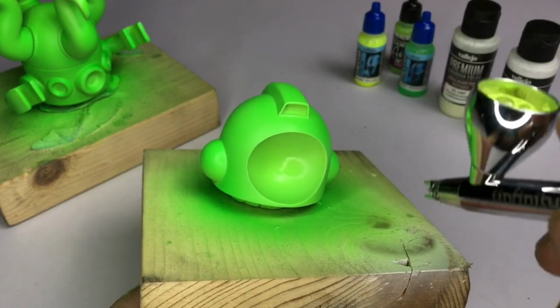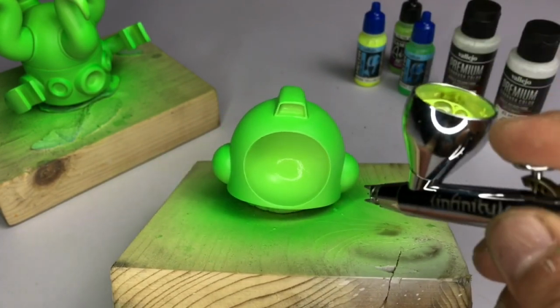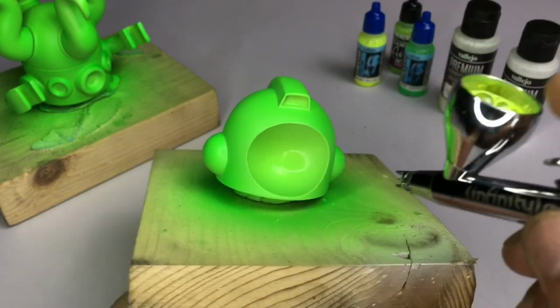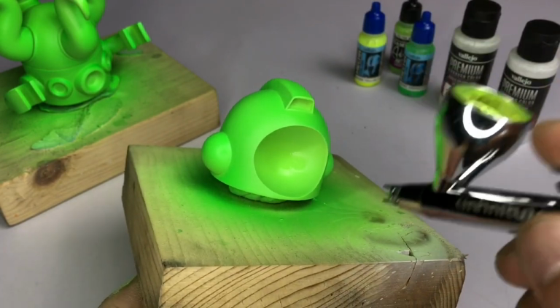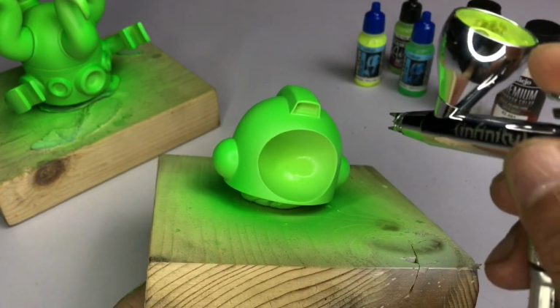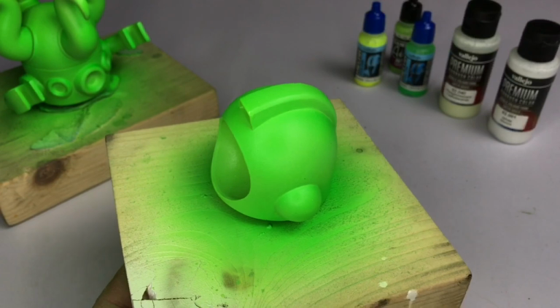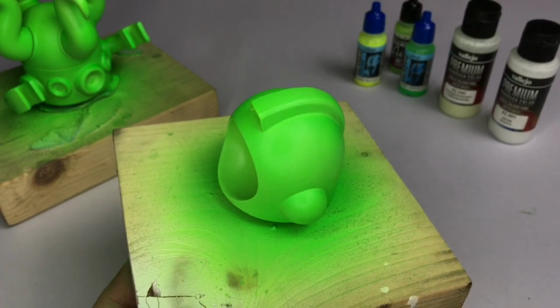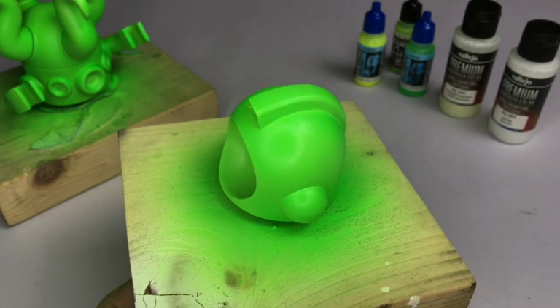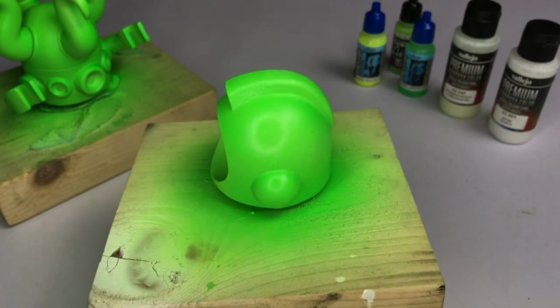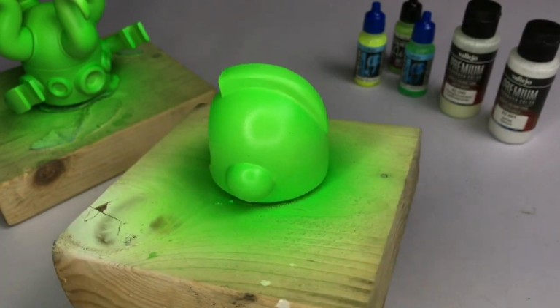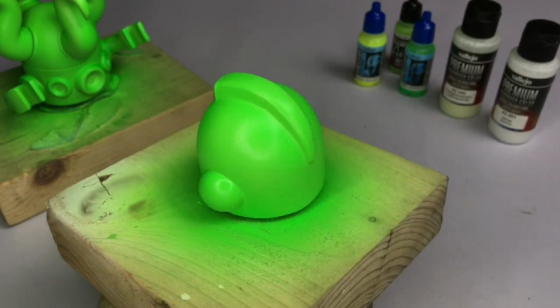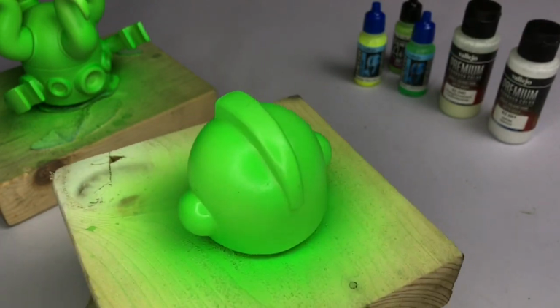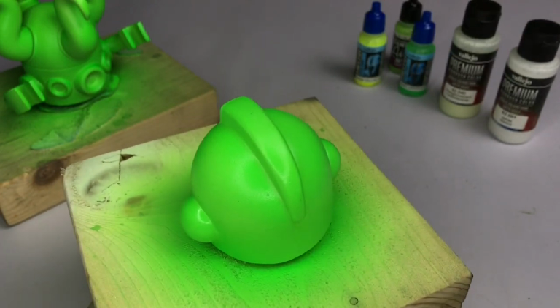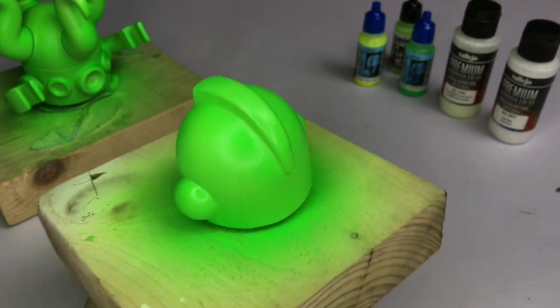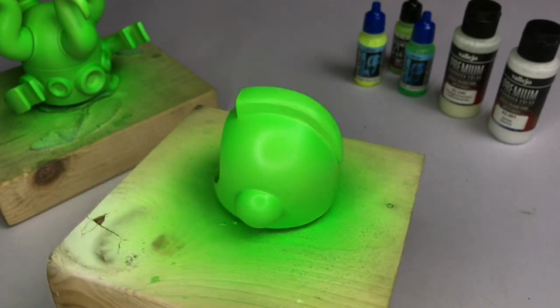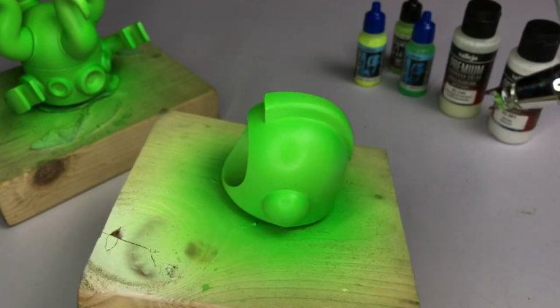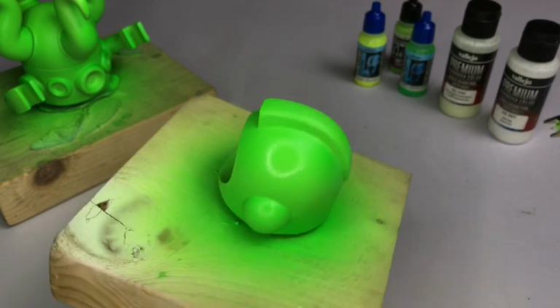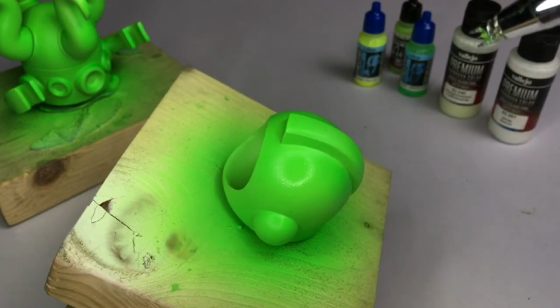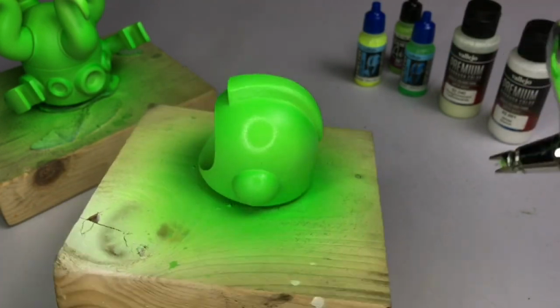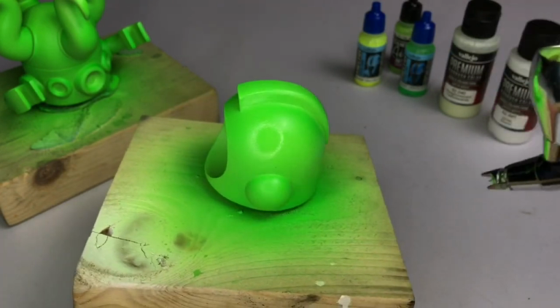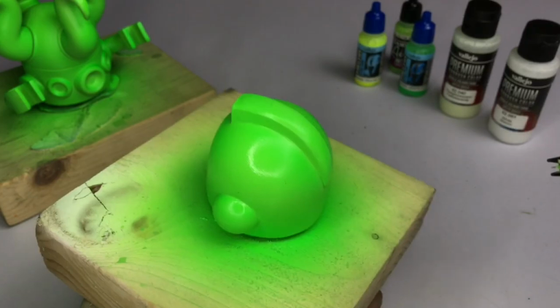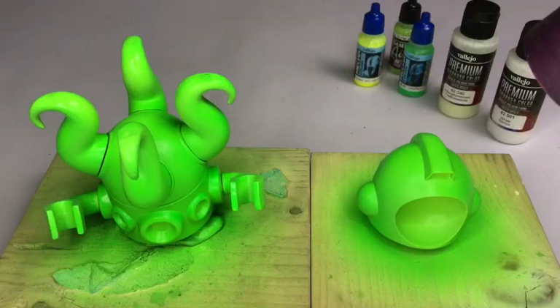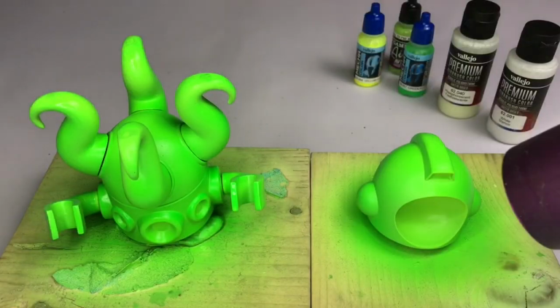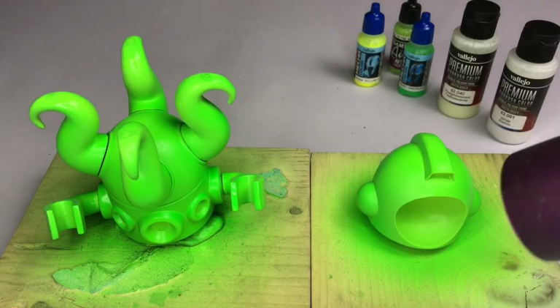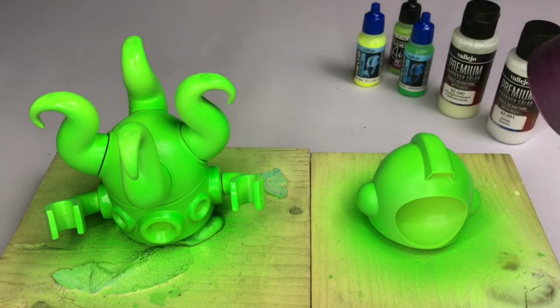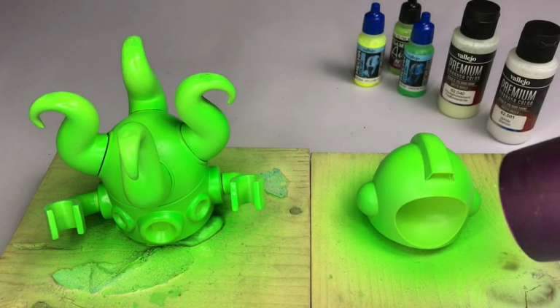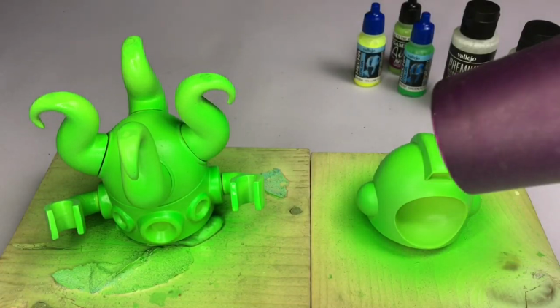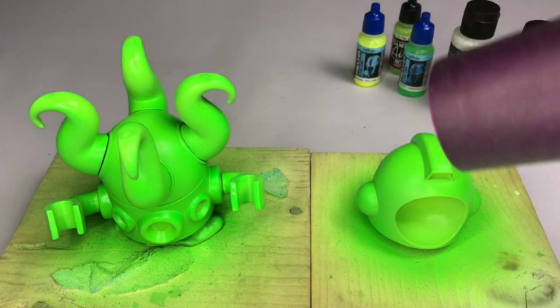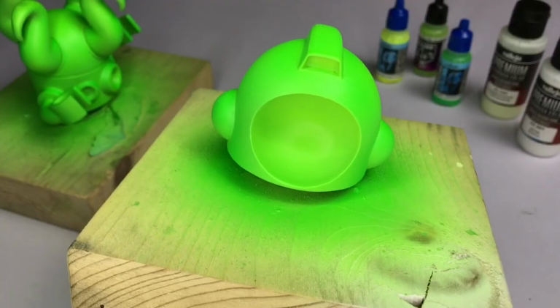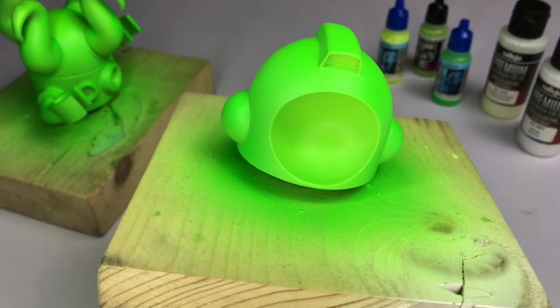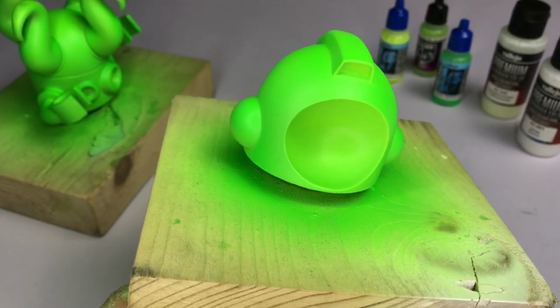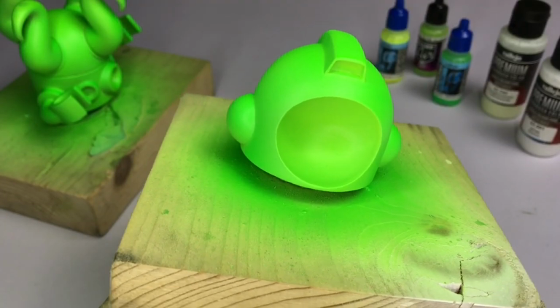No thinning for fluorescent paints because they're too thin already. Just add a couple of drops of flow improver and you're good to go. Now let dry in between coats and we're done.